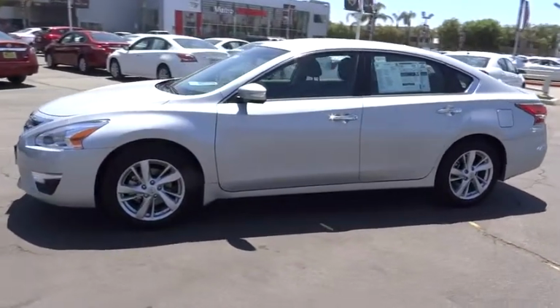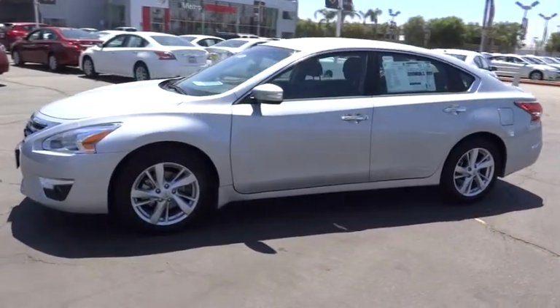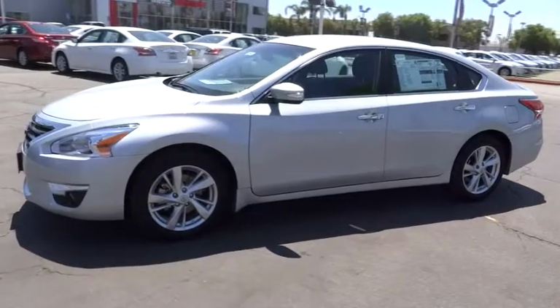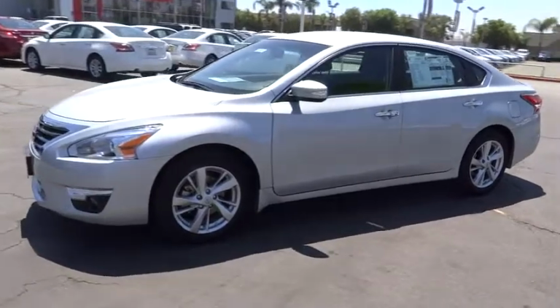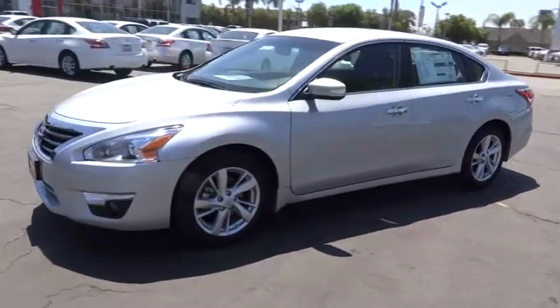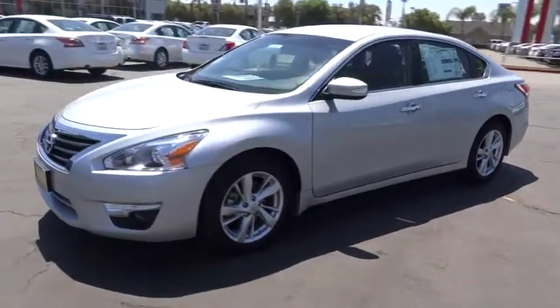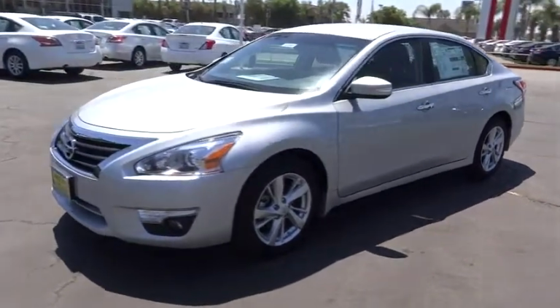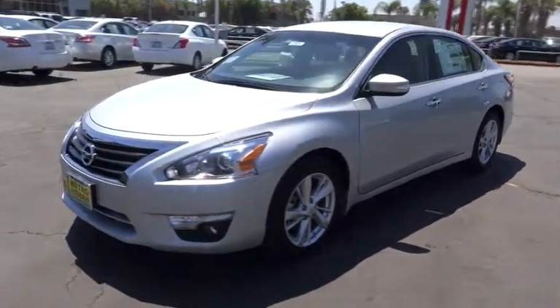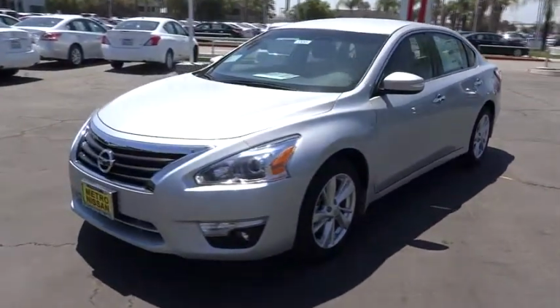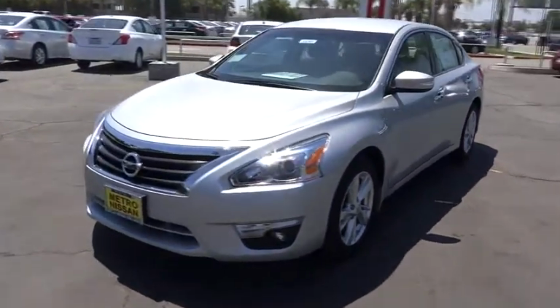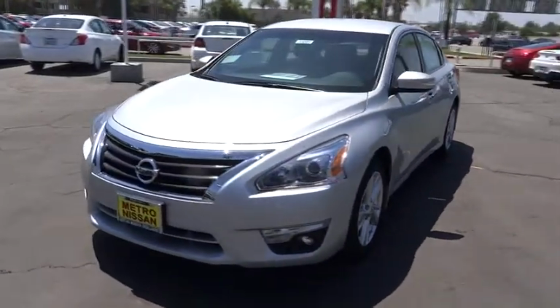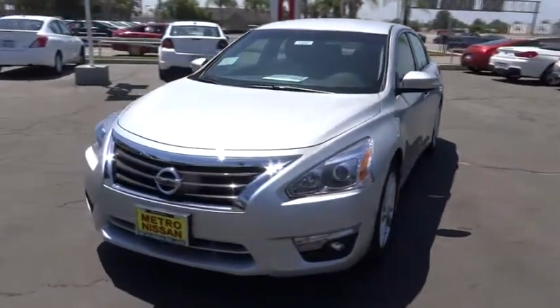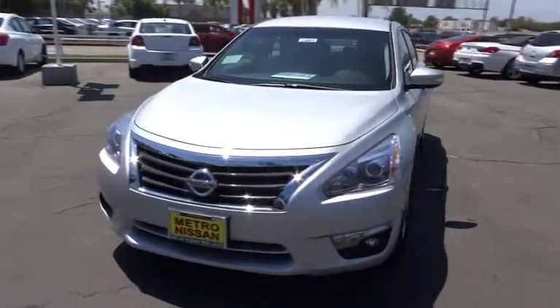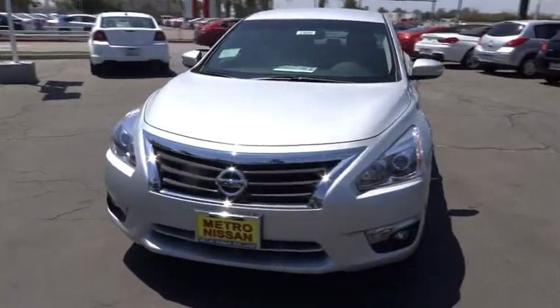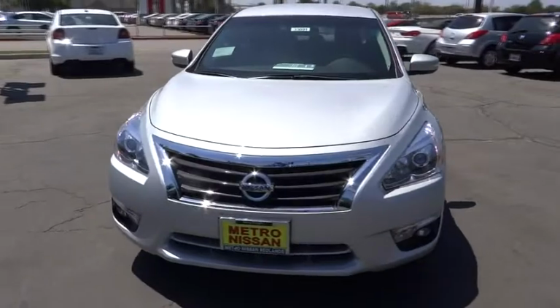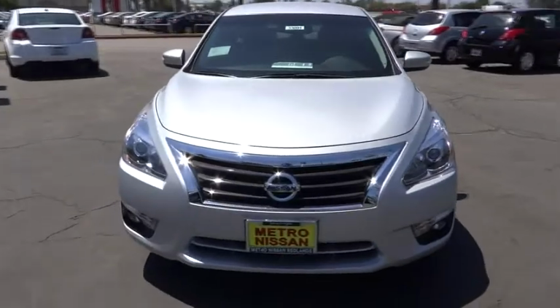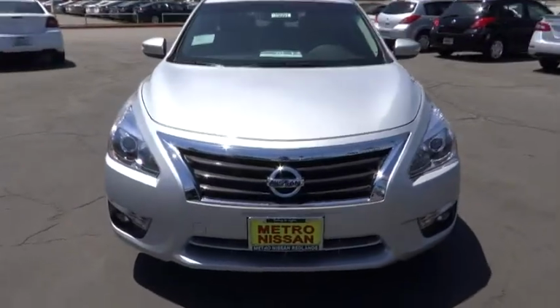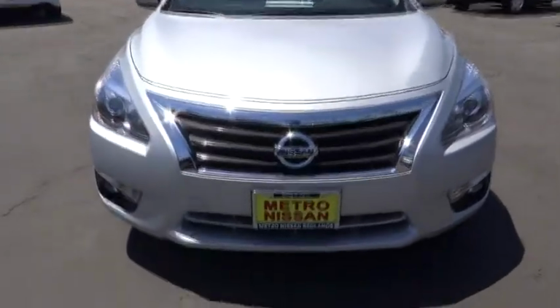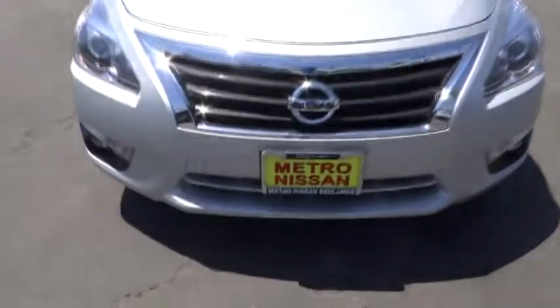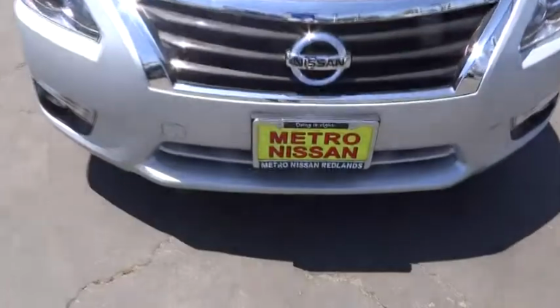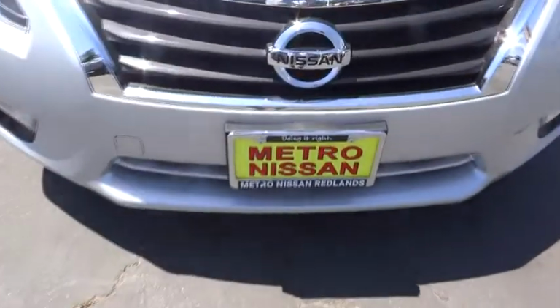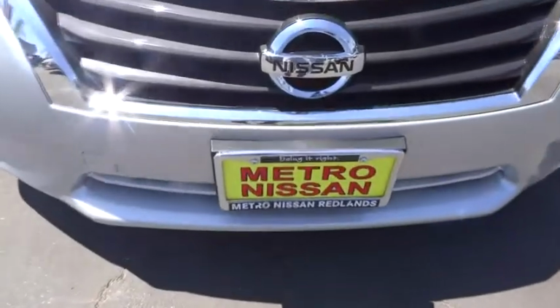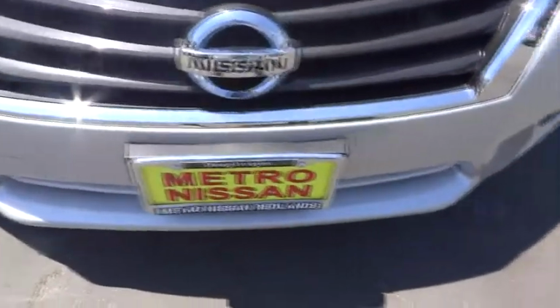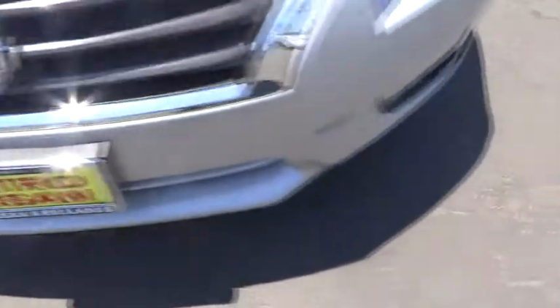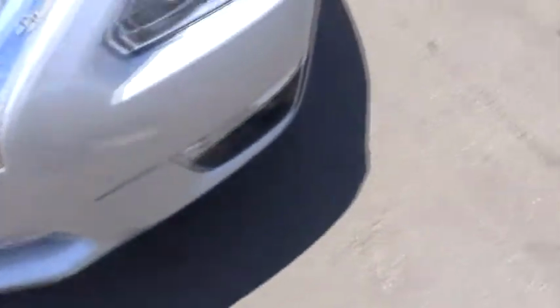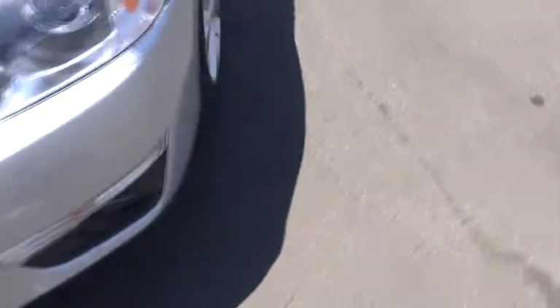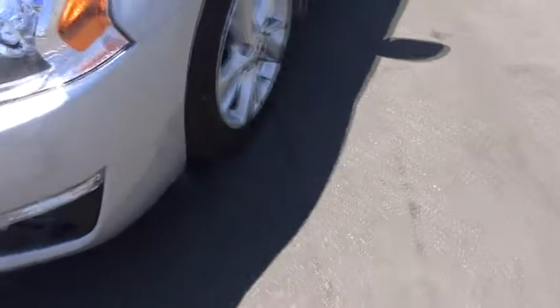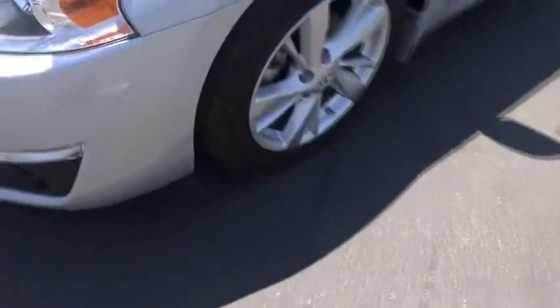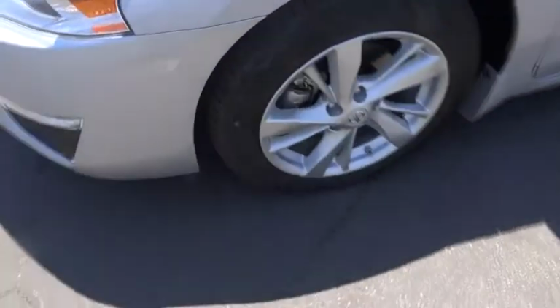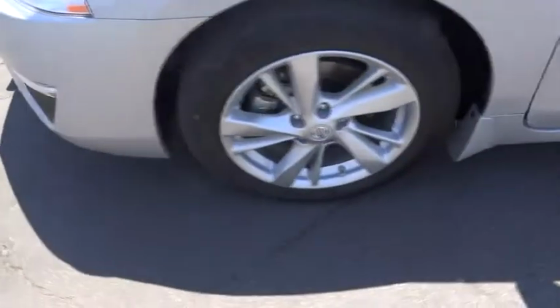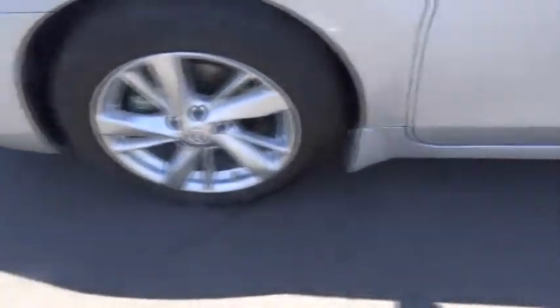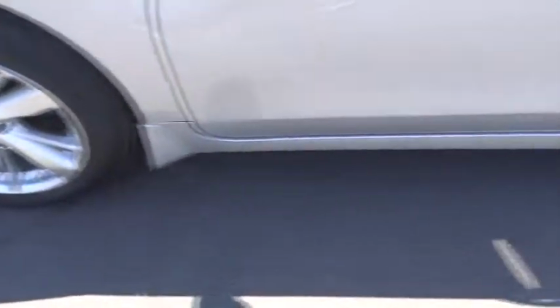Remote engine start. Stability control. Traction control. Keyless entry. Anti-lock braking system. Power passenger seat. Steering wheel audio control. Backup camera. Bluetooth. Leather-wrapped steering wheel.